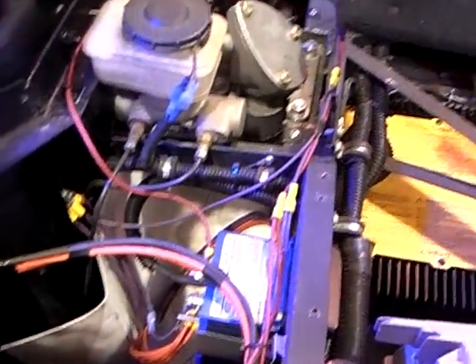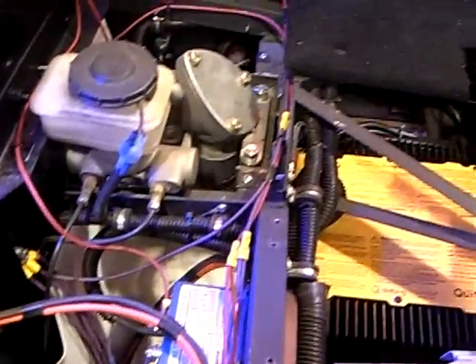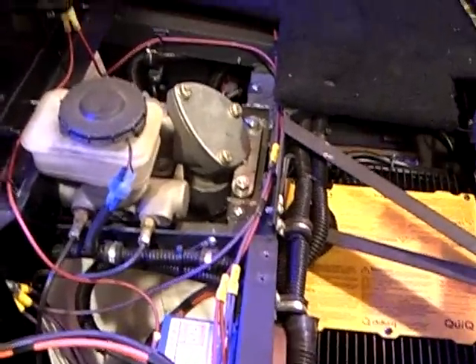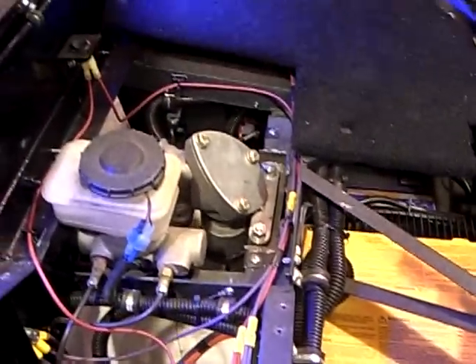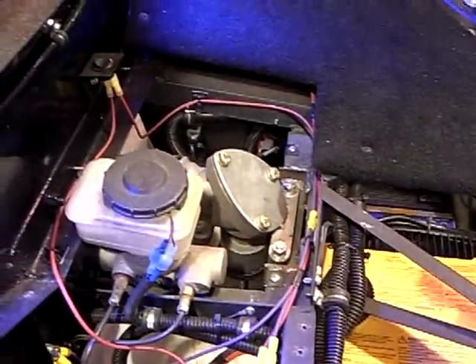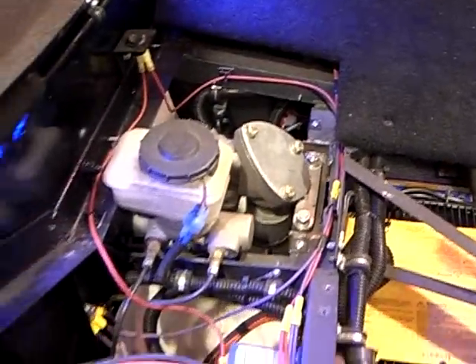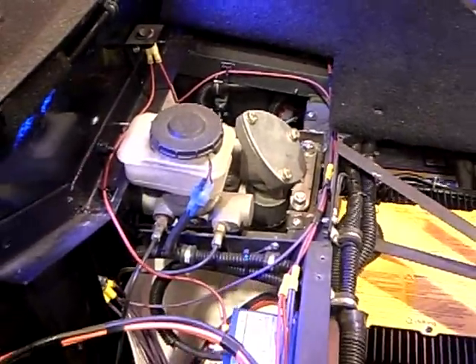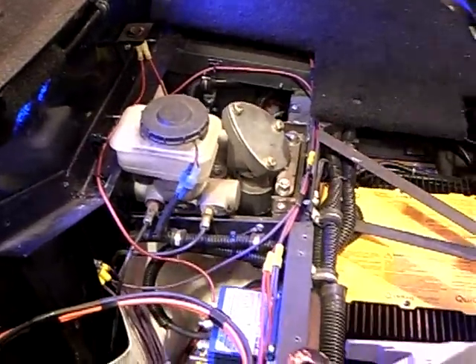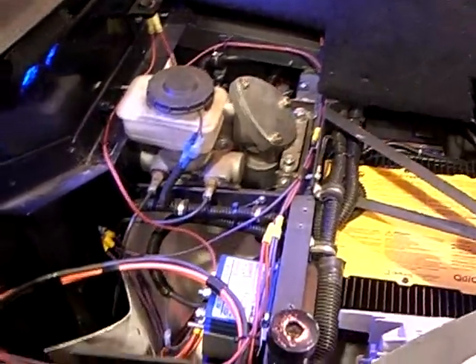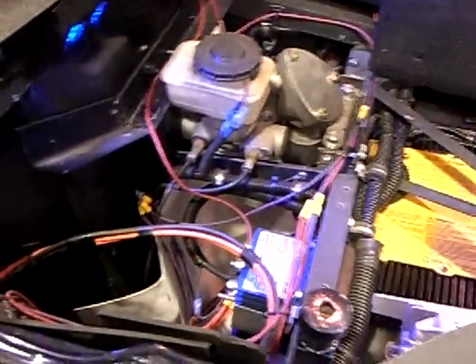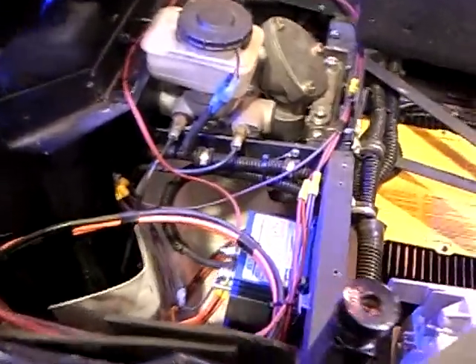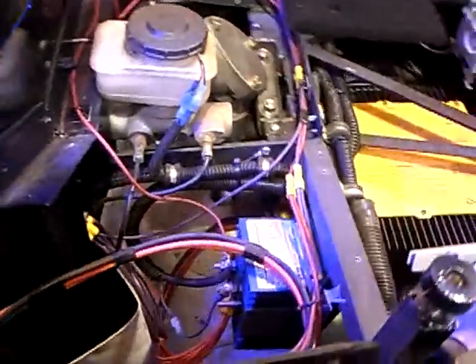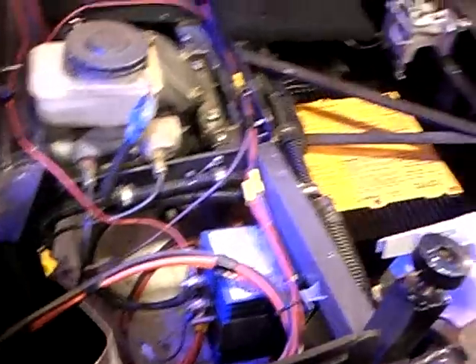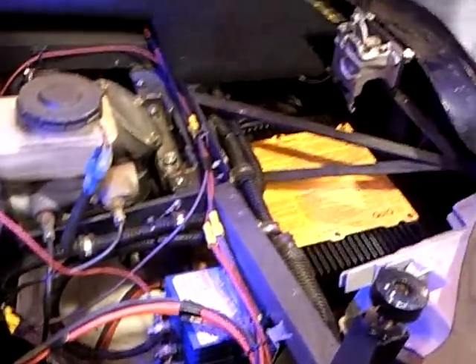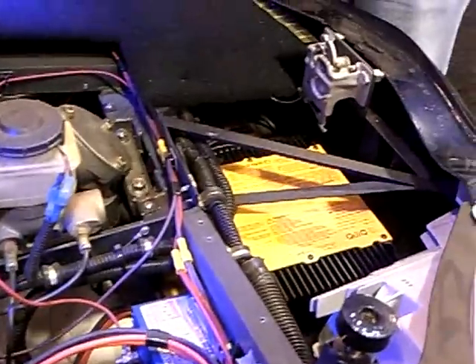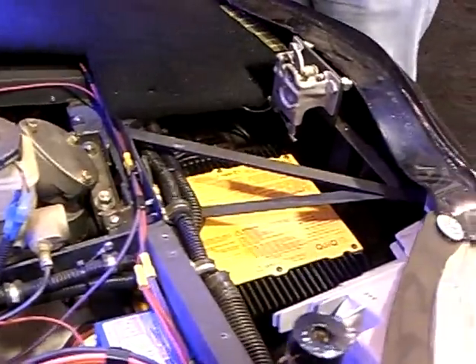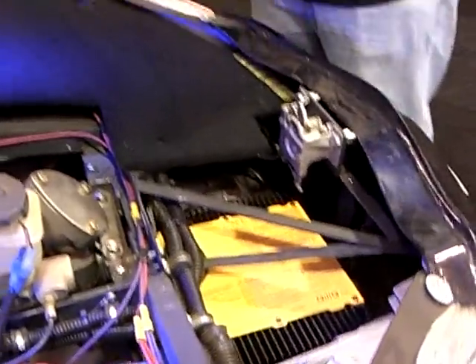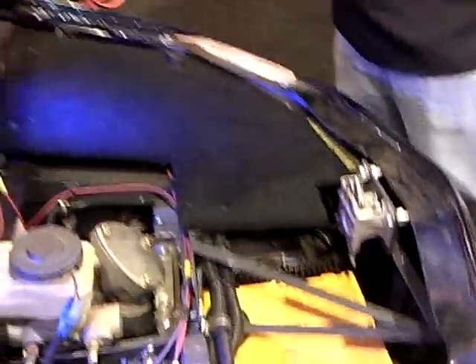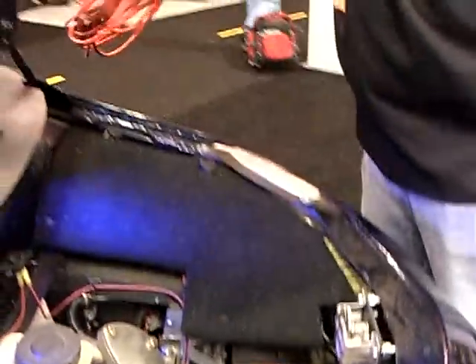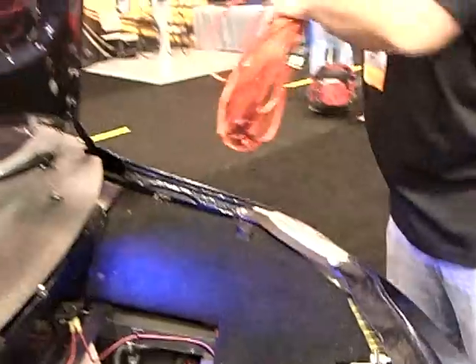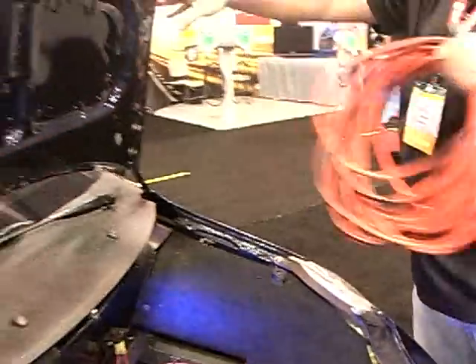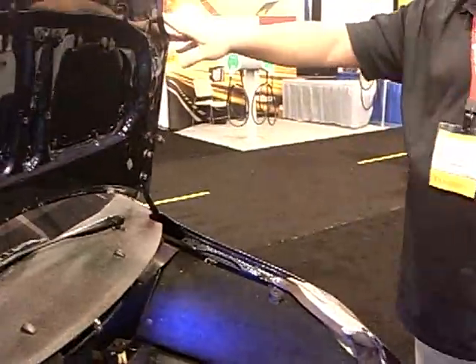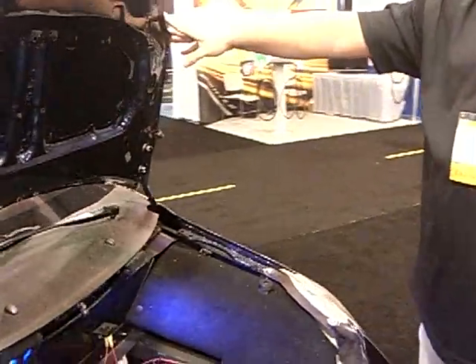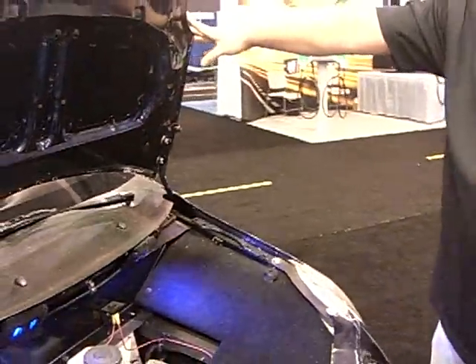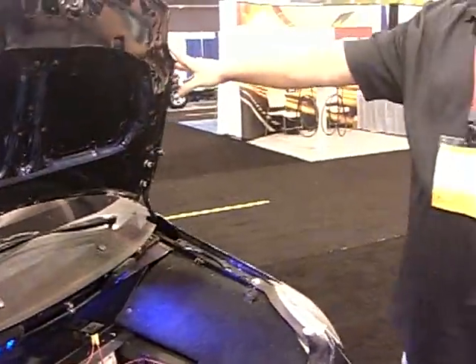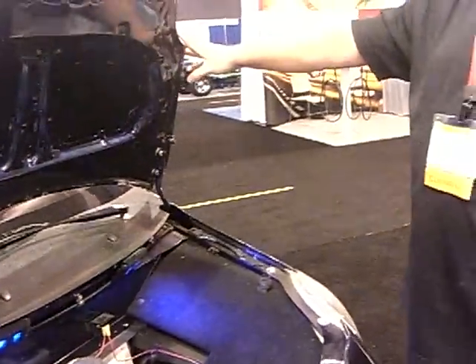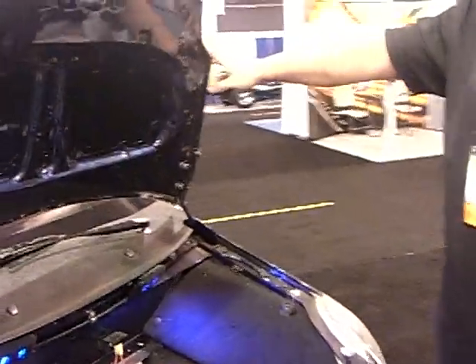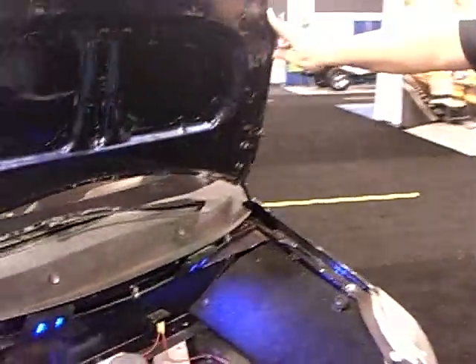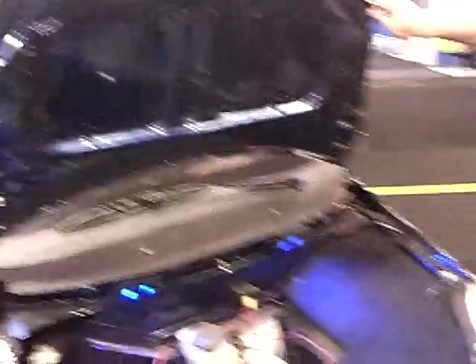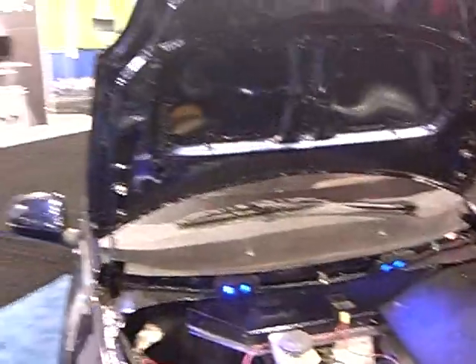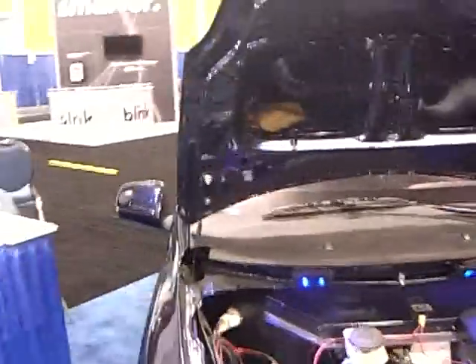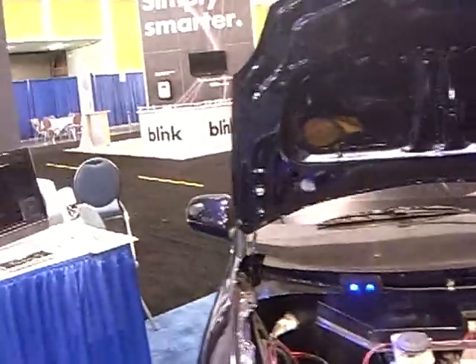There's not a whole lot to see under the hood. Most of the mechanics is between the two wheels. The batteries are between the two wheels and the motor is down here in front.